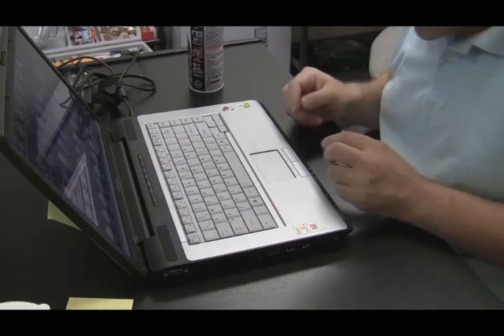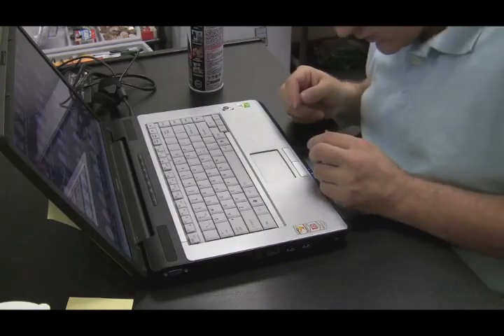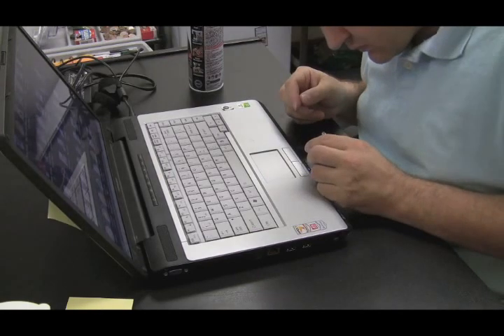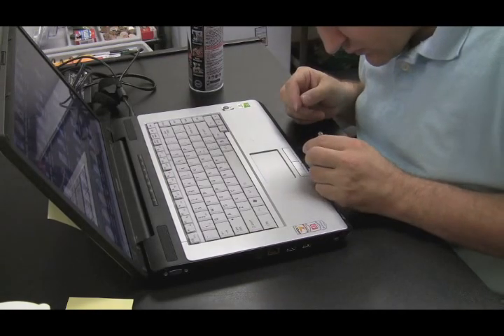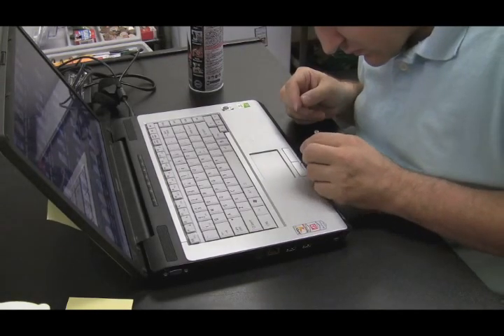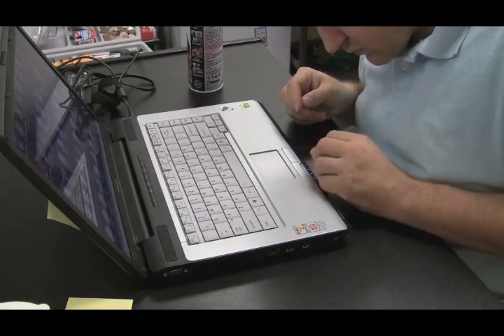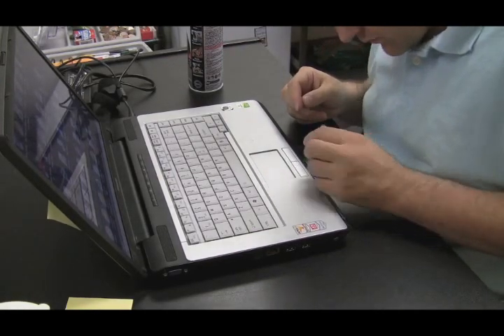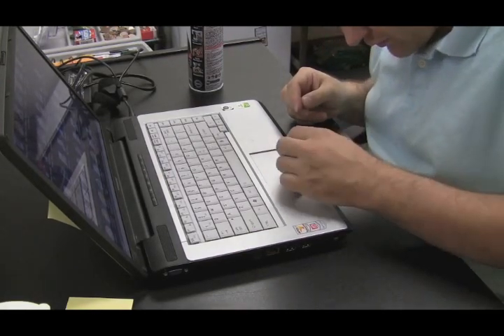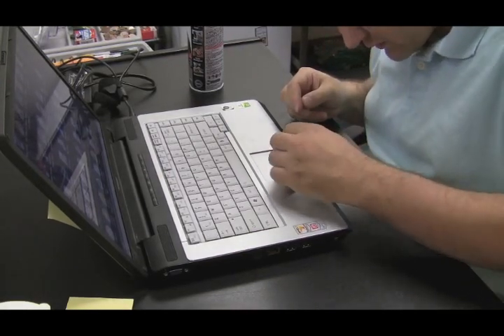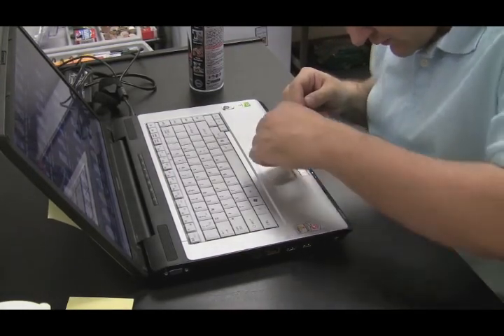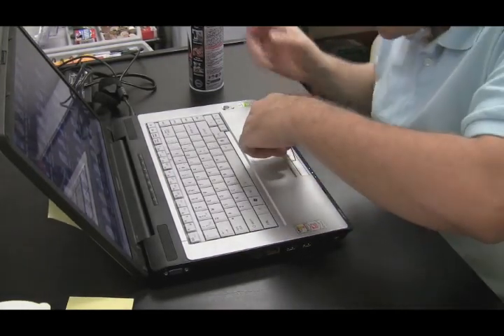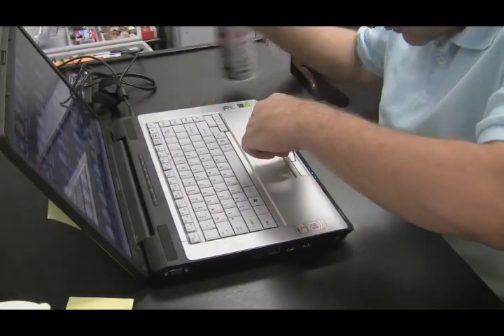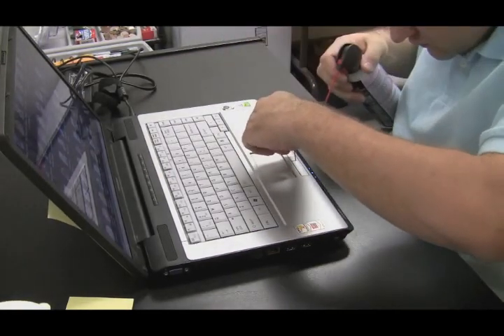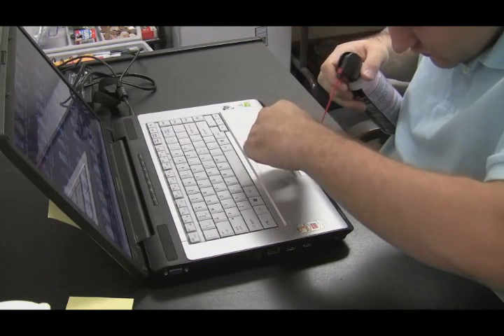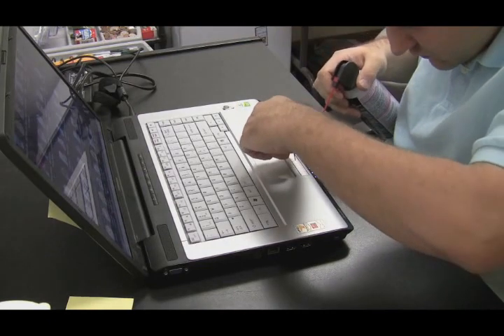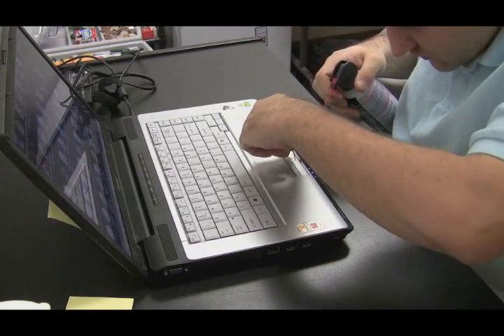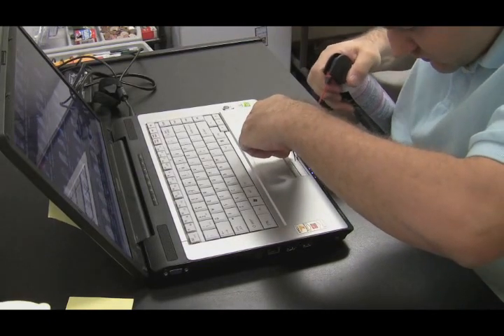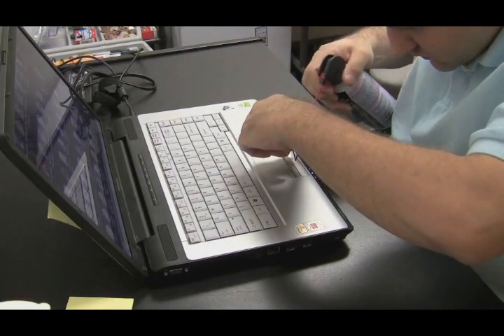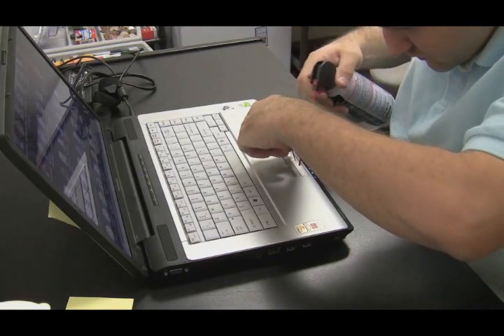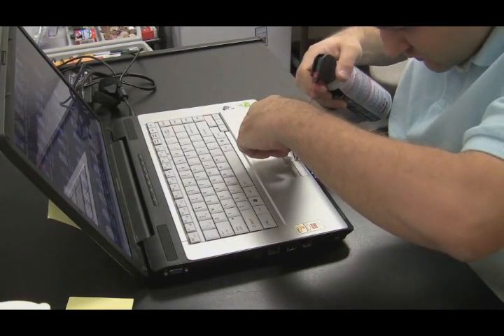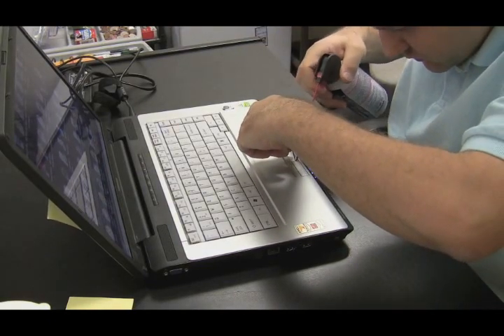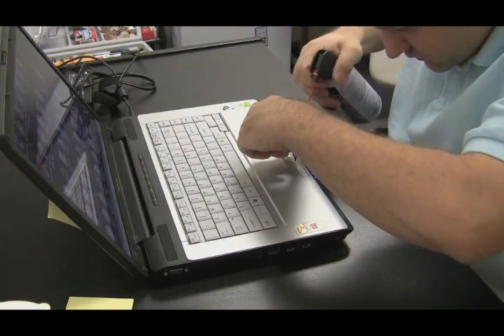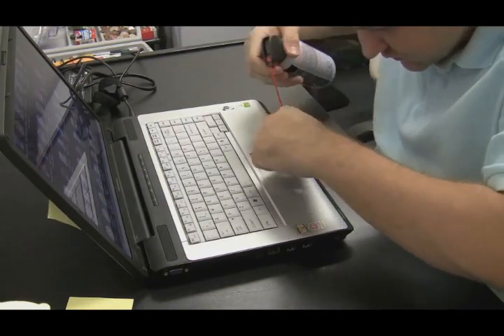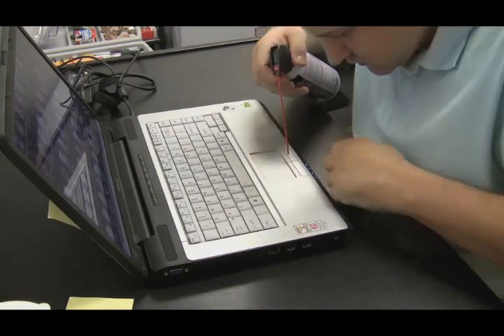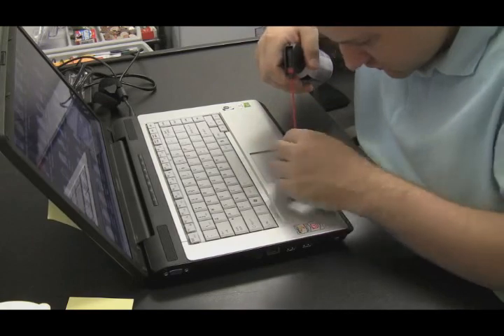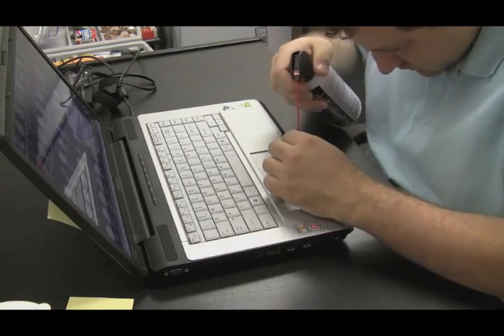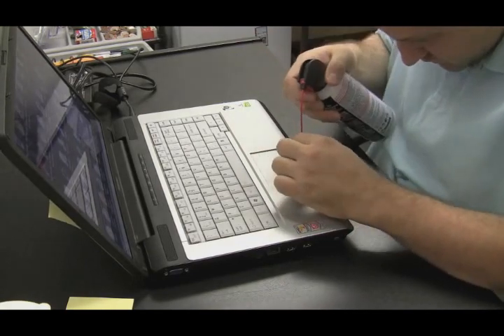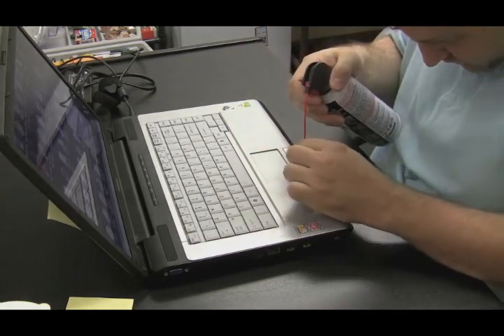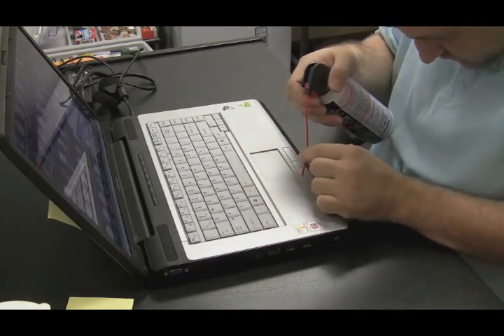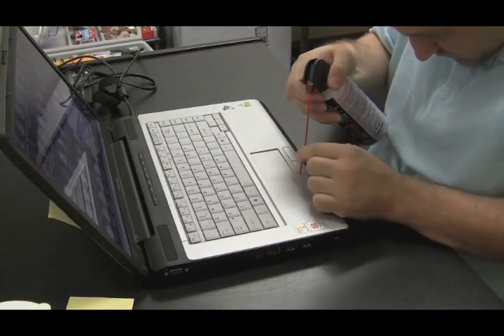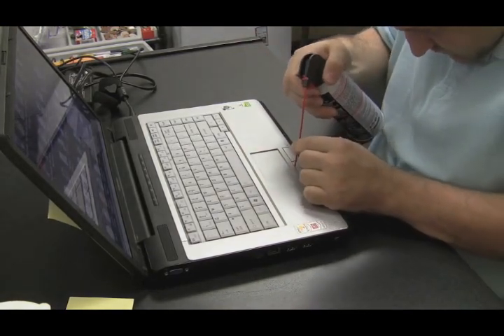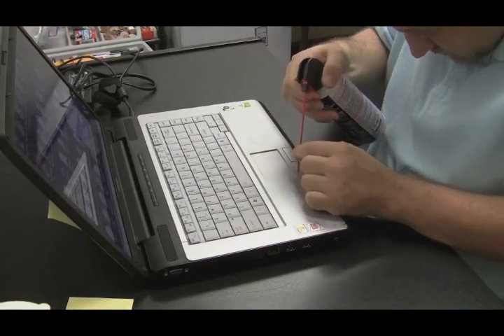Here's a really short video of something you can do if the touchpad buttons aren't working on a laptop and you don't want to open it all the way up. Pry up at the side of the button a little bit if you can with a screwdriver and just blast compressed air in between those cracks.